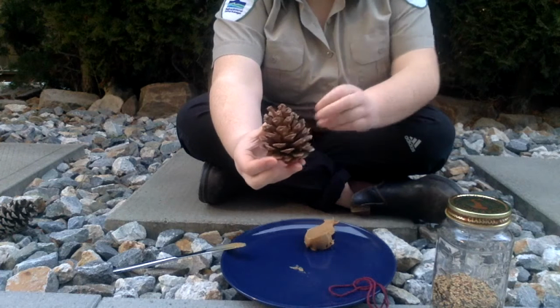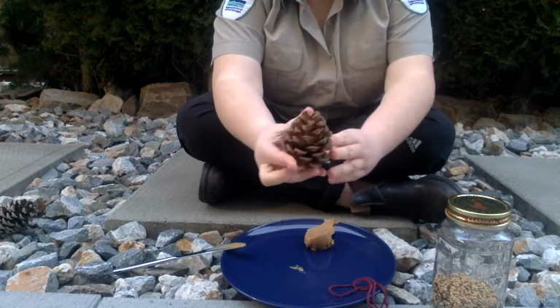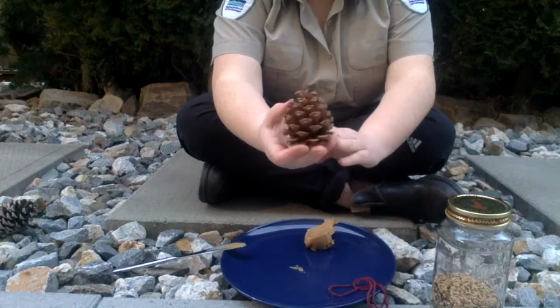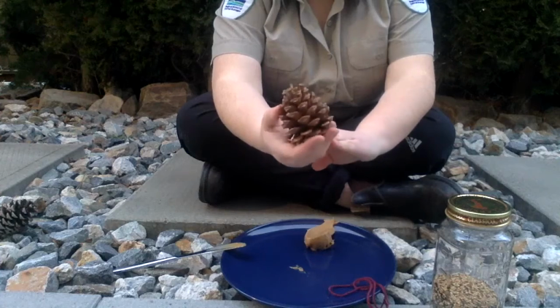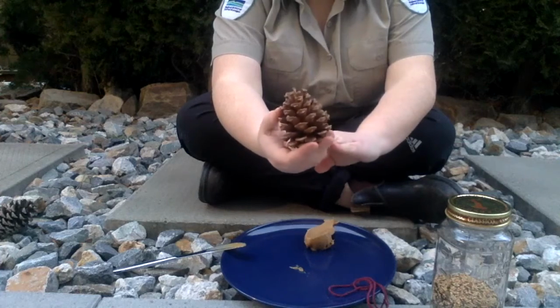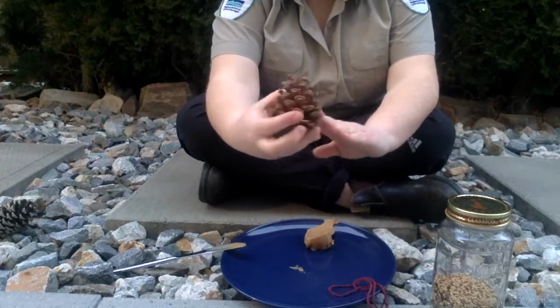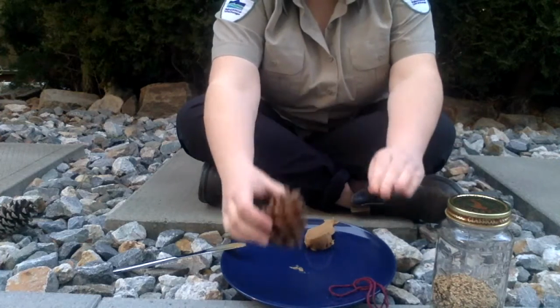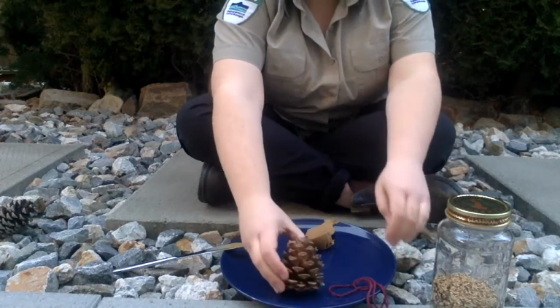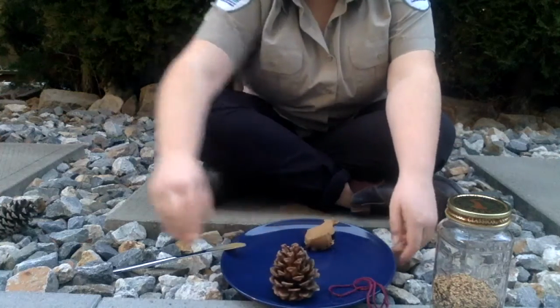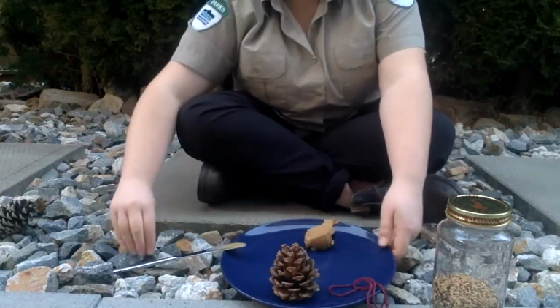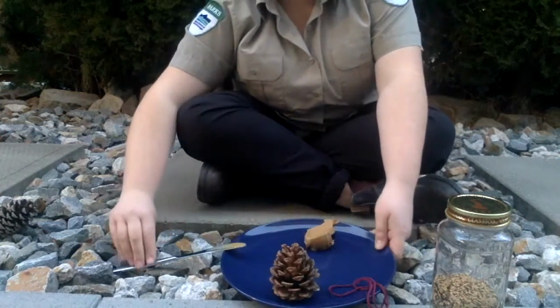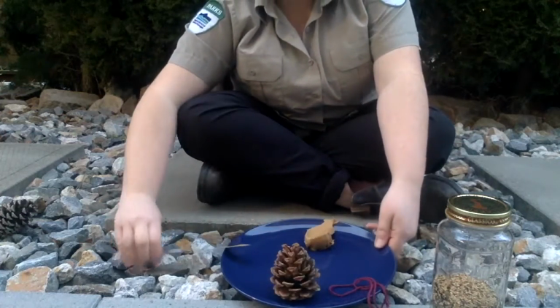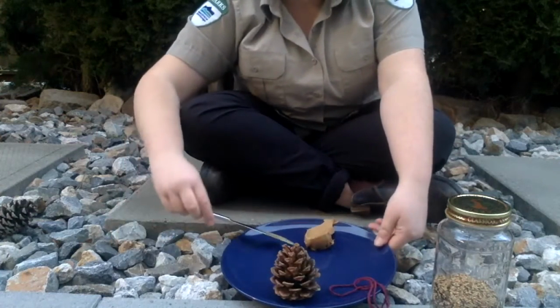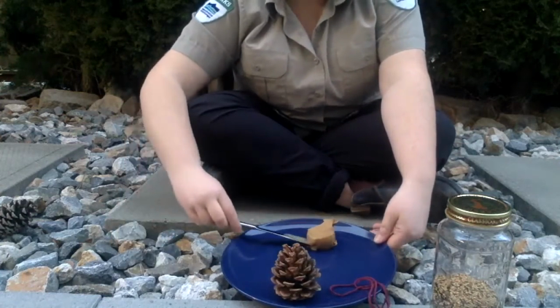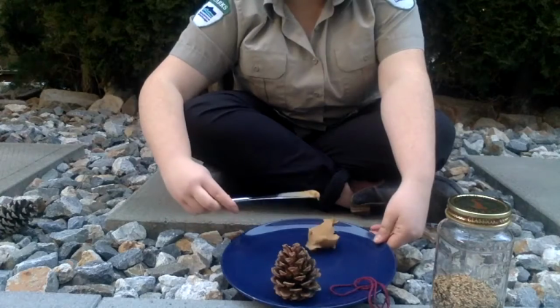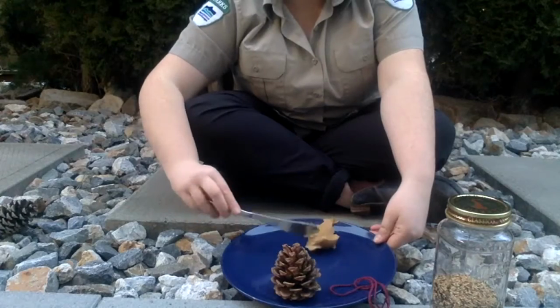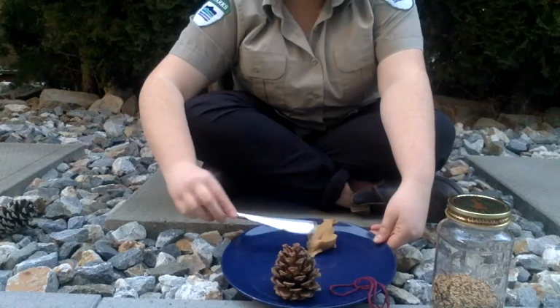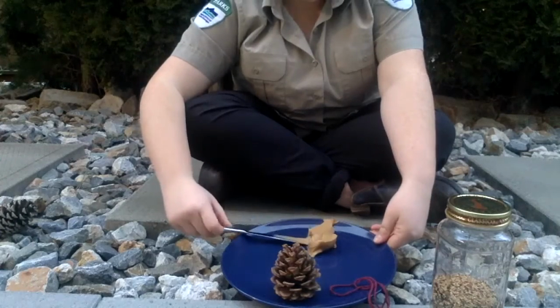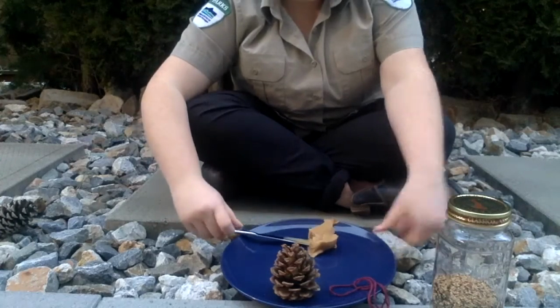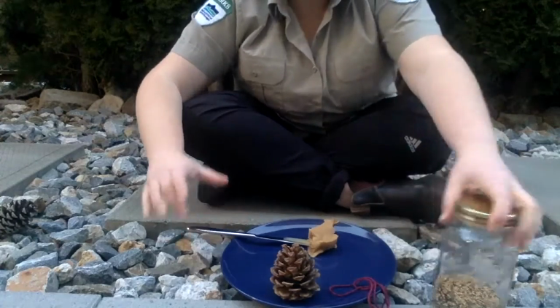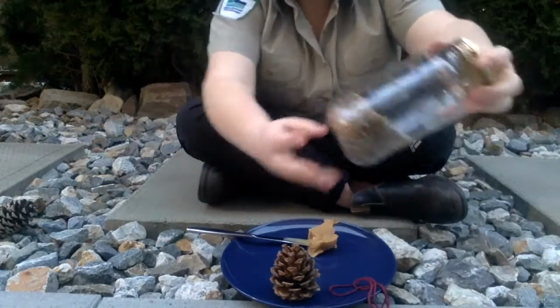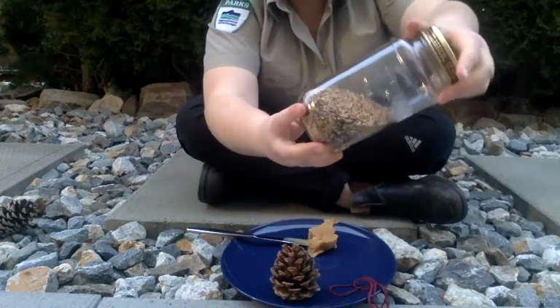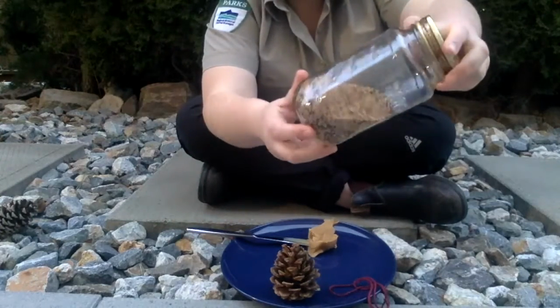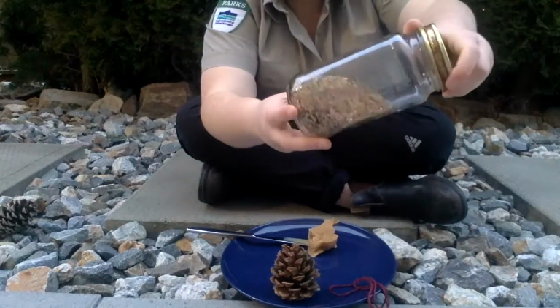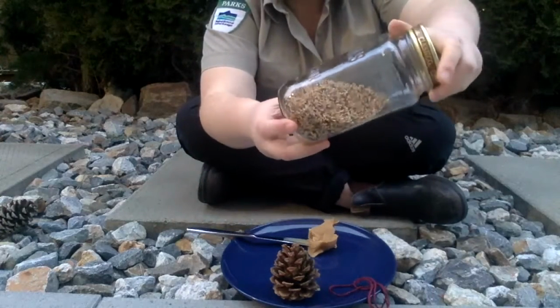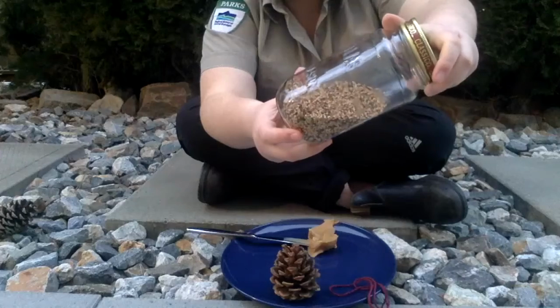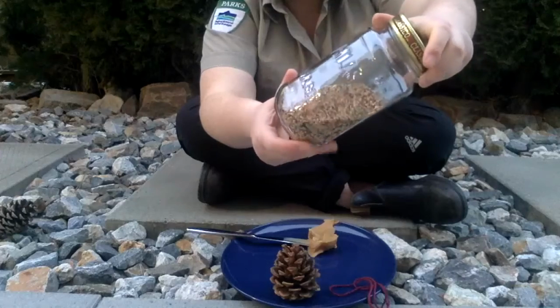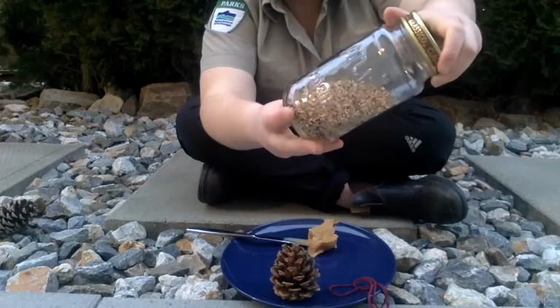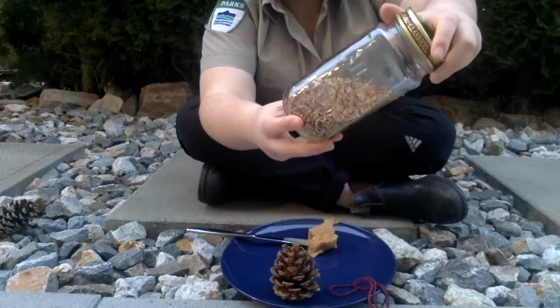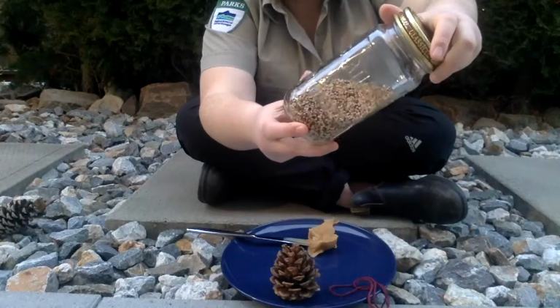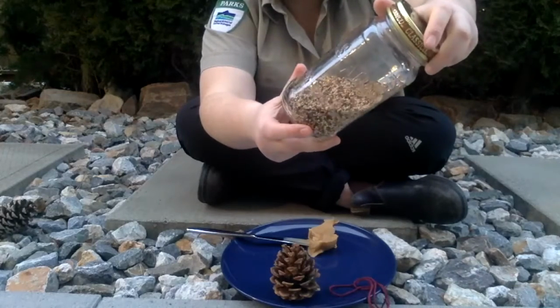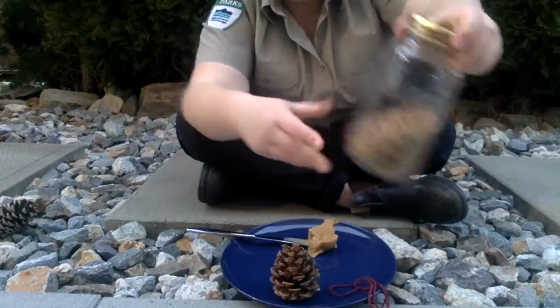First you will need a toilet paper roll or a pine cone or anything like that. You will also need some peanut butter or lard and some birdseed. I picked up this birdseed just at a bulk food store. If you don't need a whole lot, that is a great way to go.